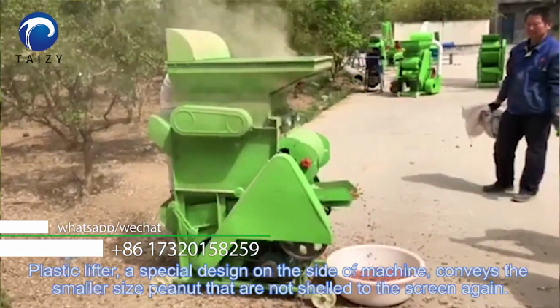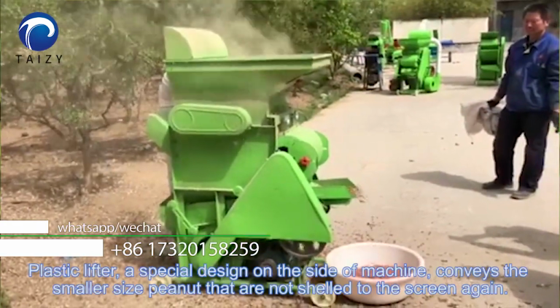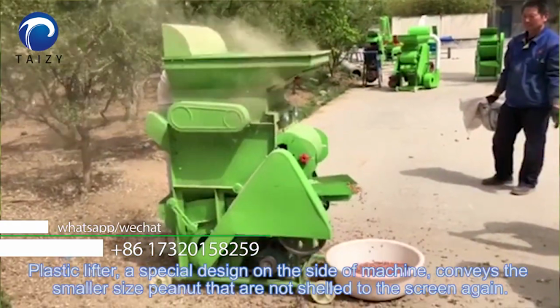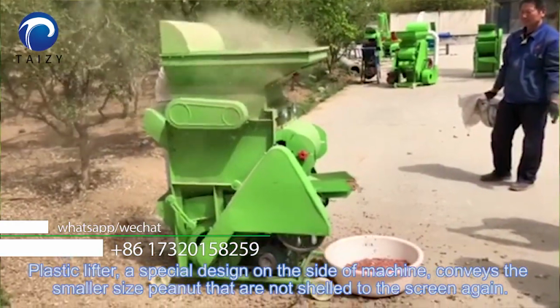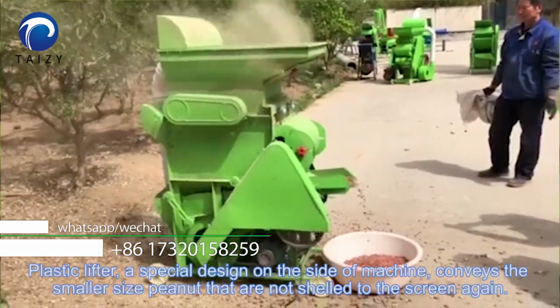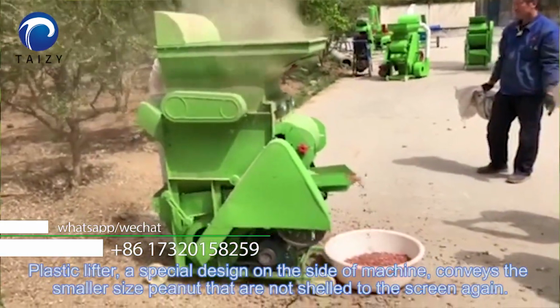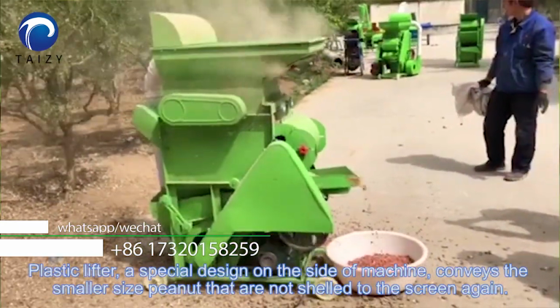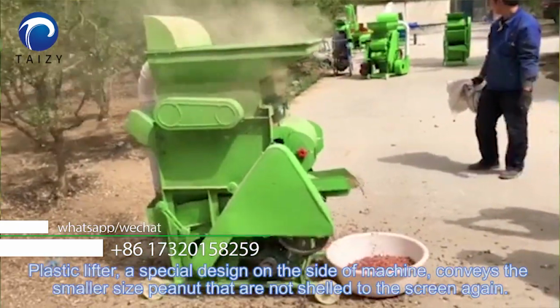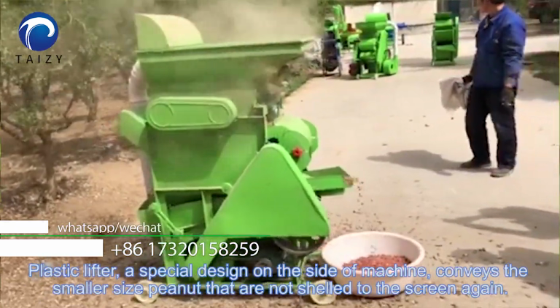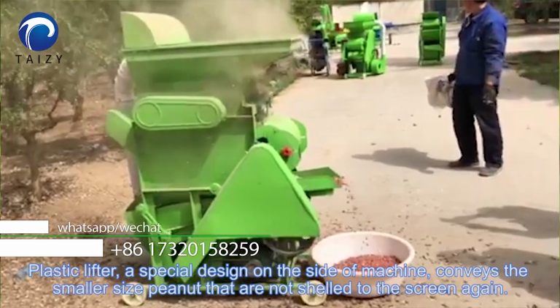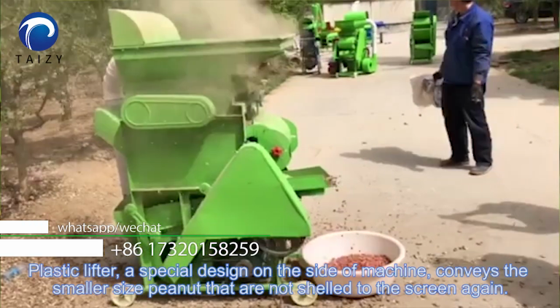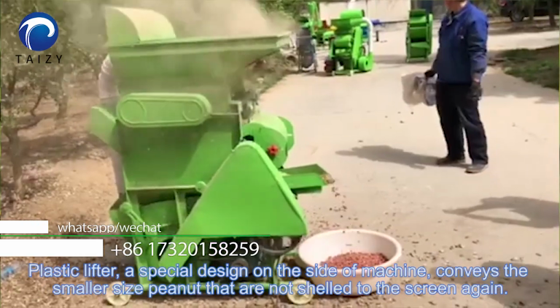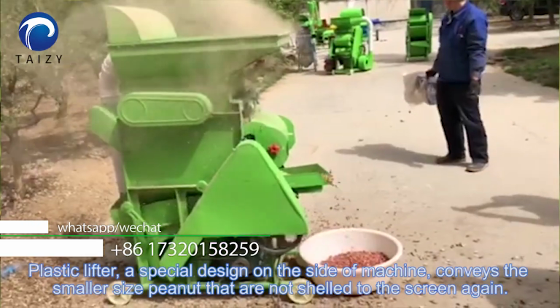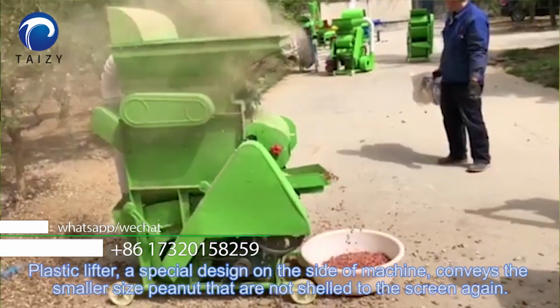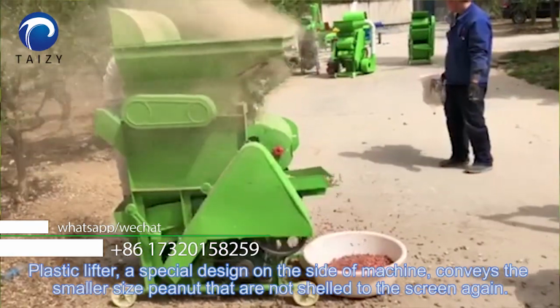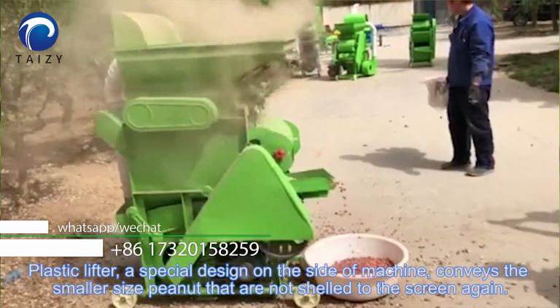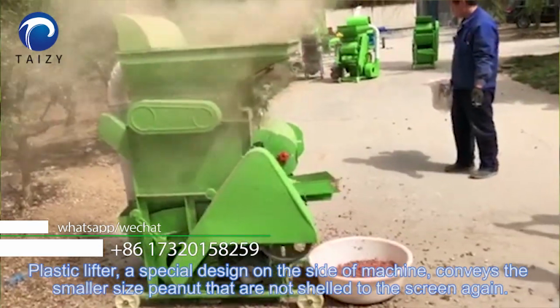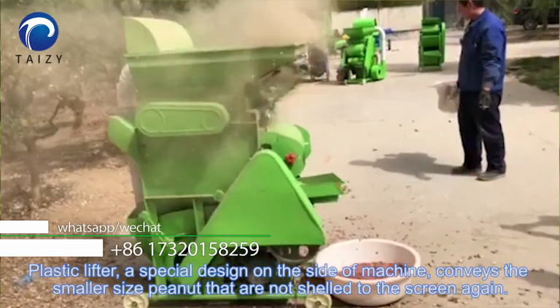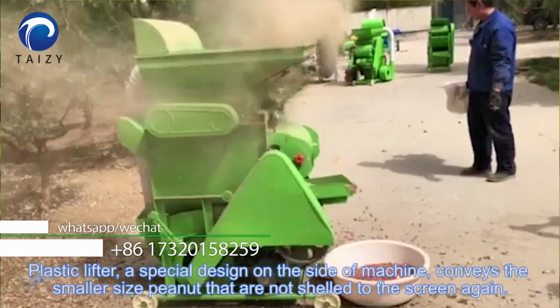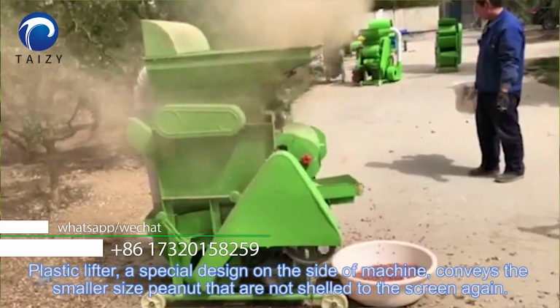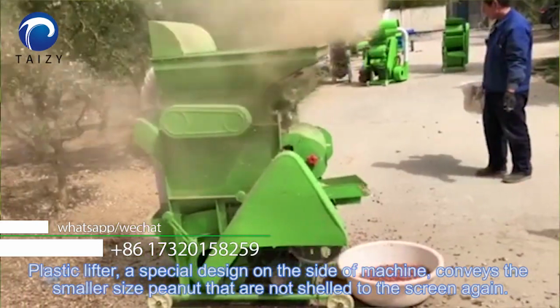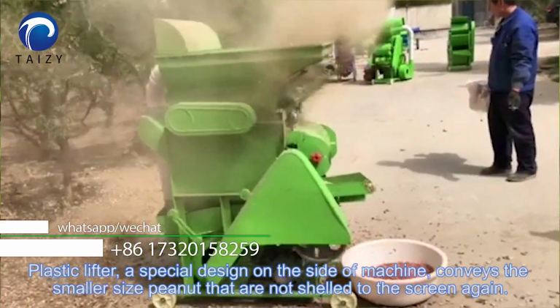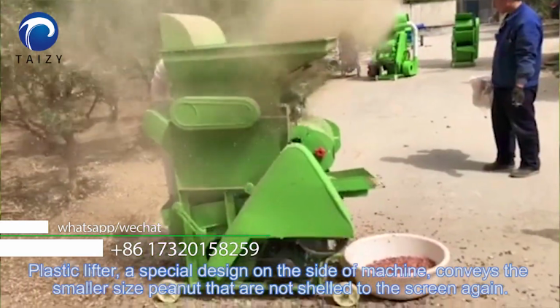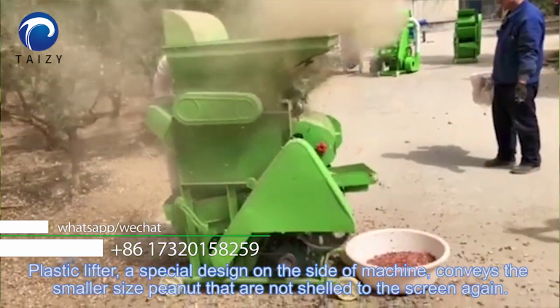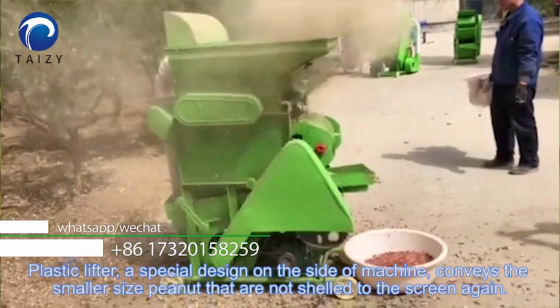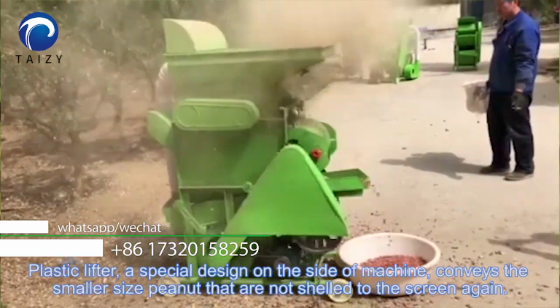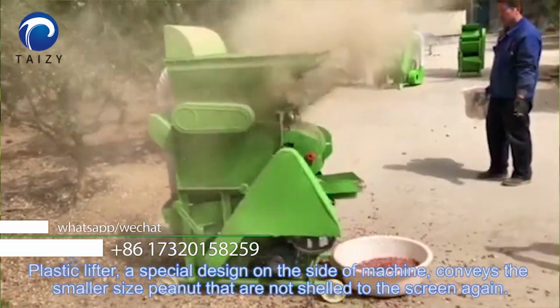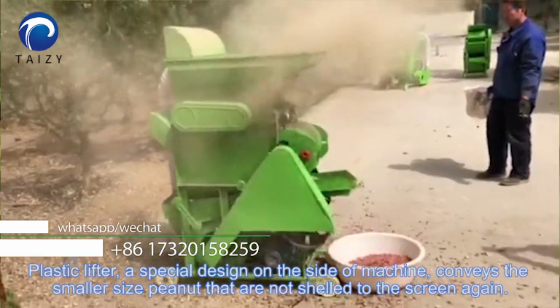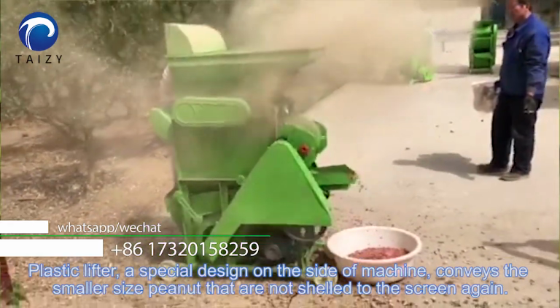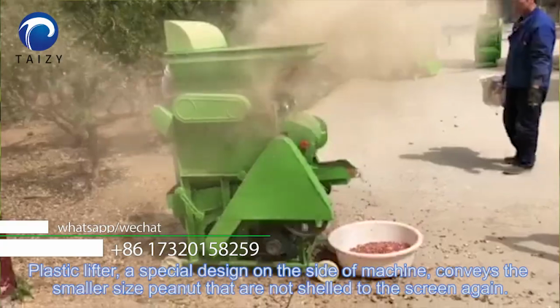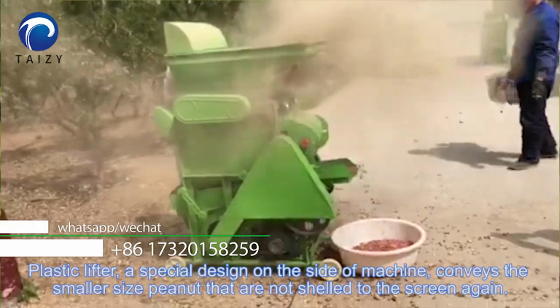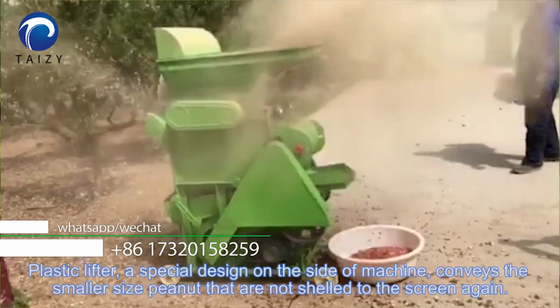A plastic lifter, a special design on the side of the machine, can send the smaller size peanuts that are not shelled back to the screen again.